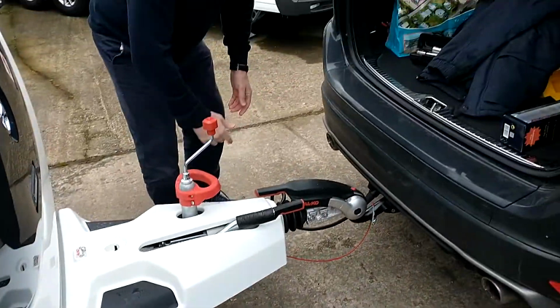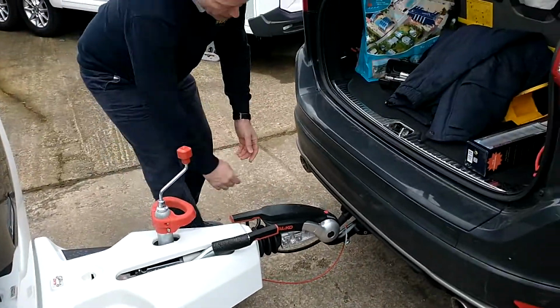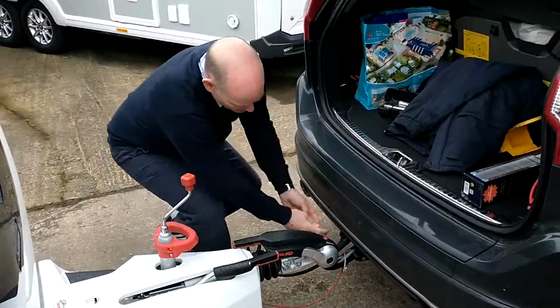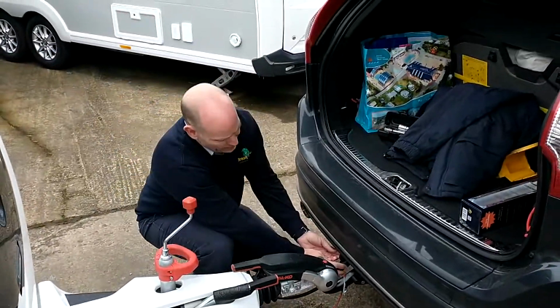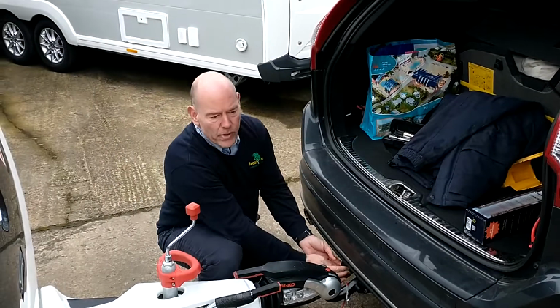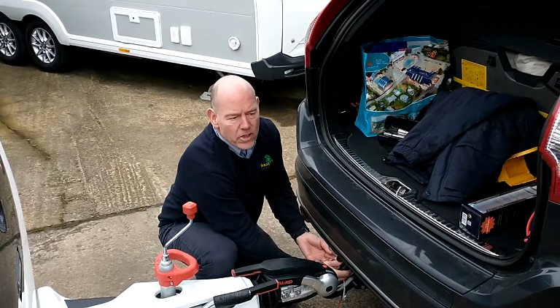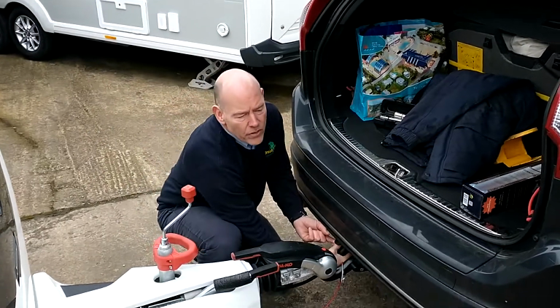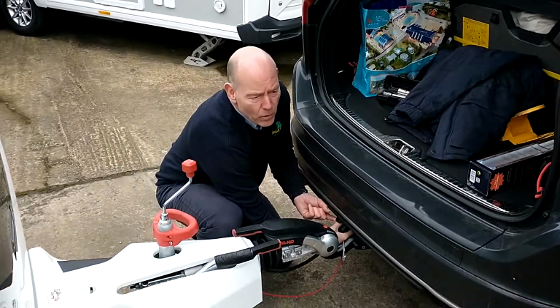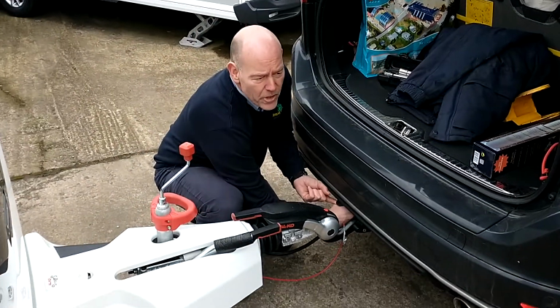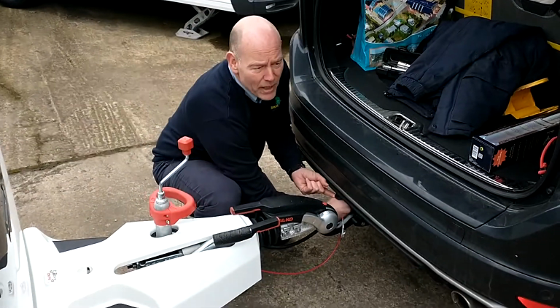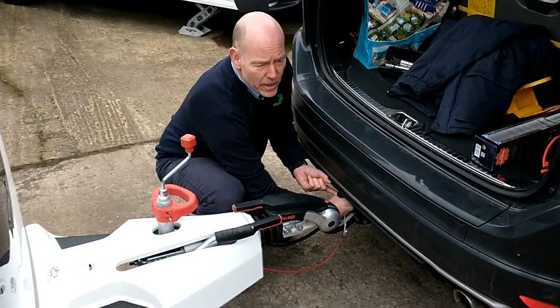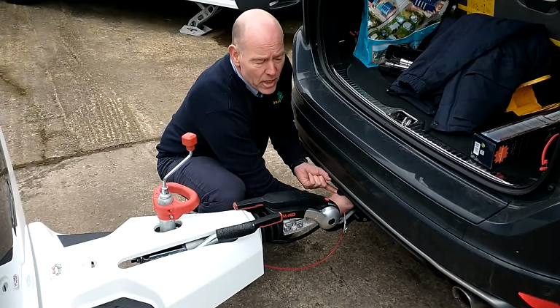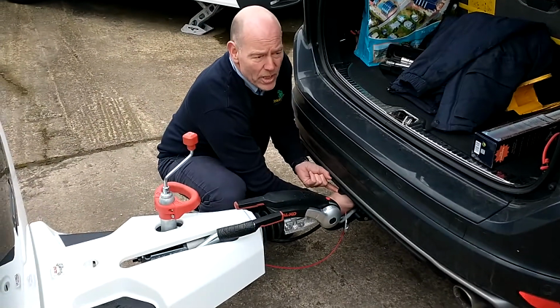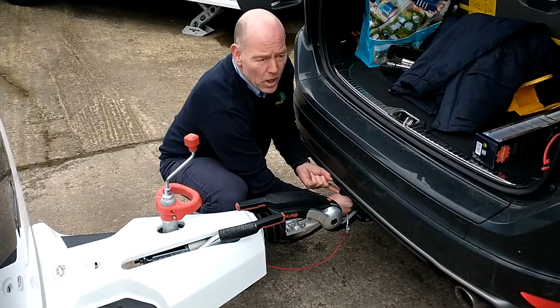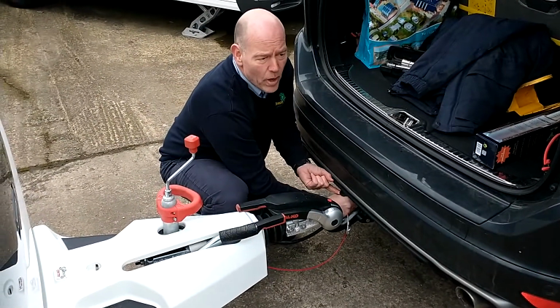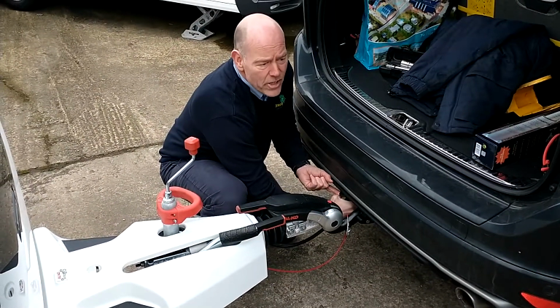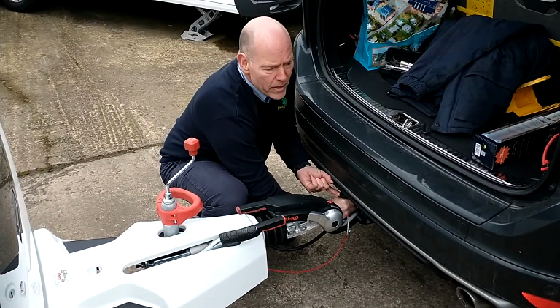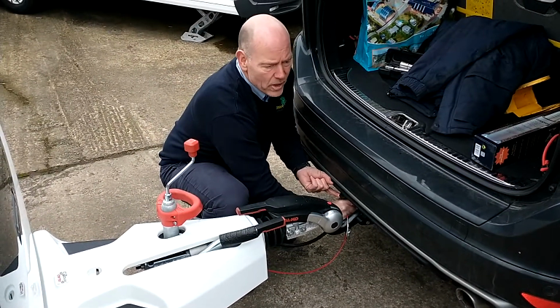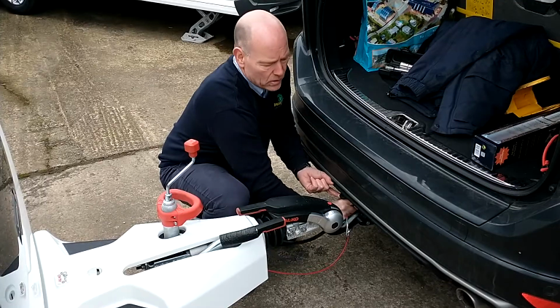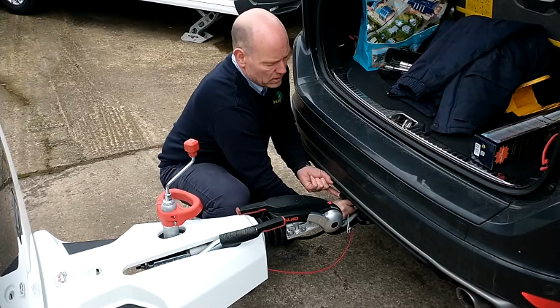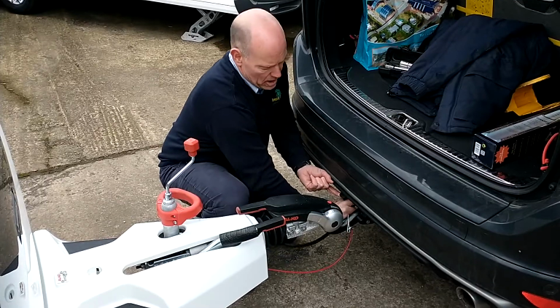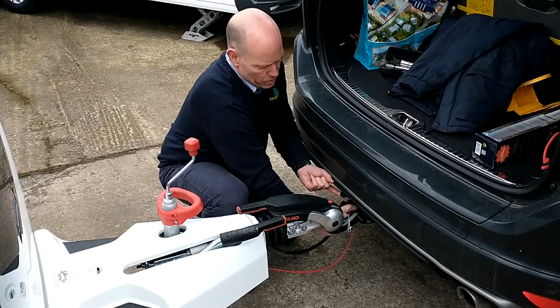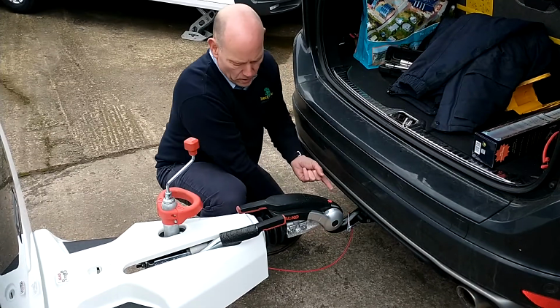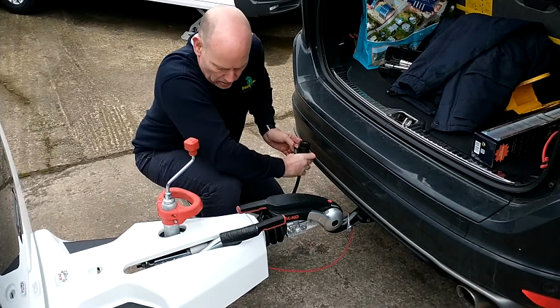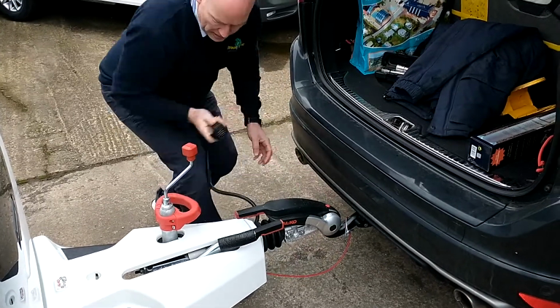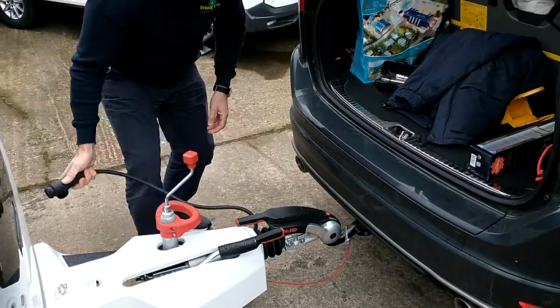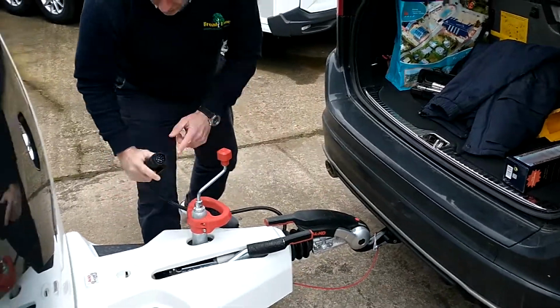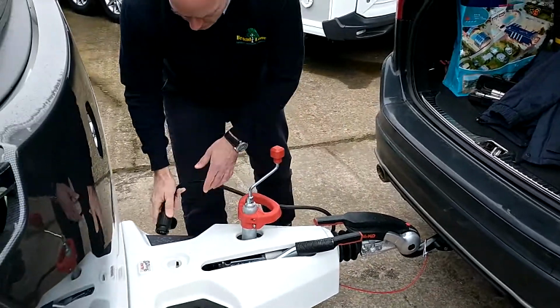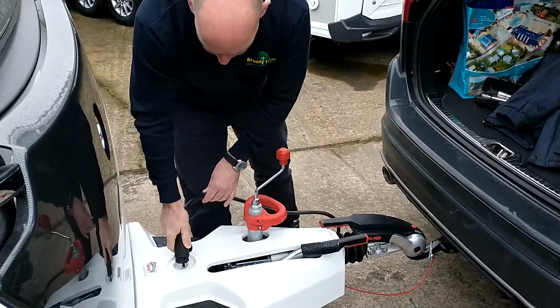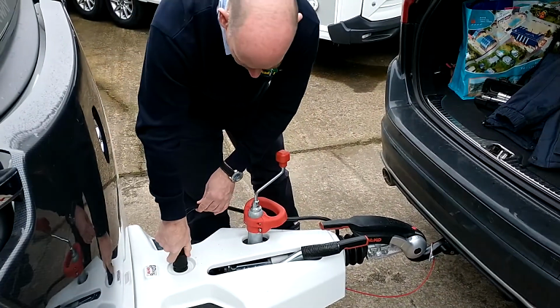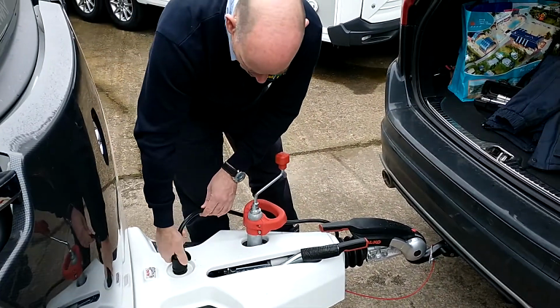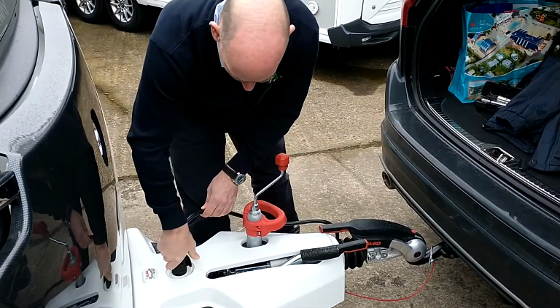We're going to disconnect the electrics on this model — the 13-pin electrics — turn anti-clockwise 90 degrees and just wiggle it out. This model will stay away.